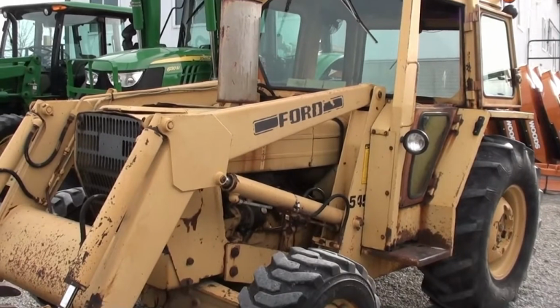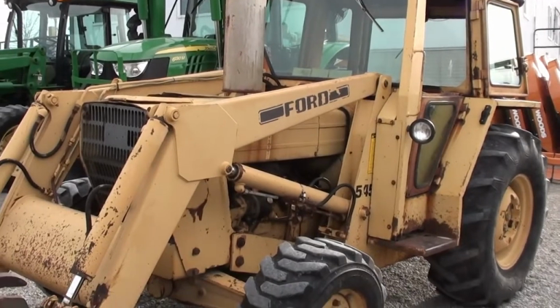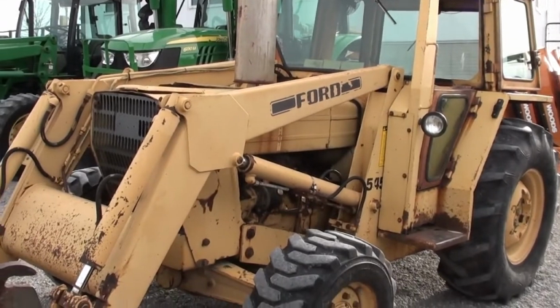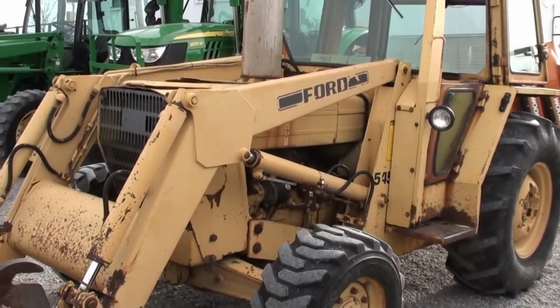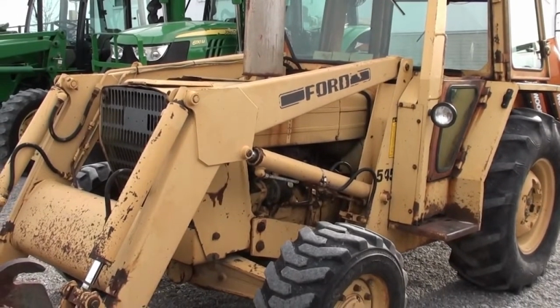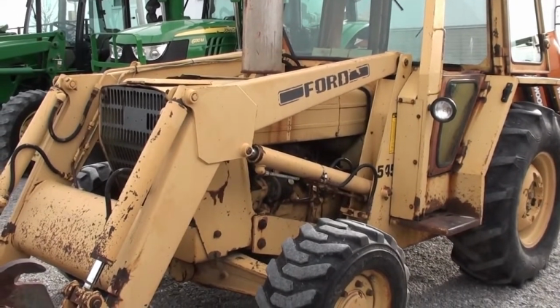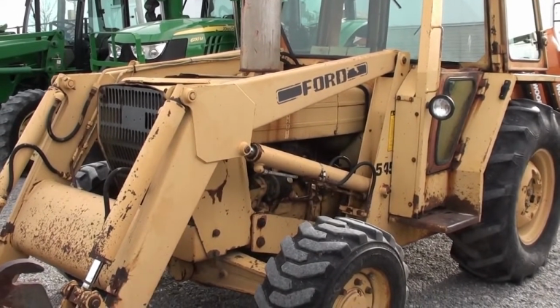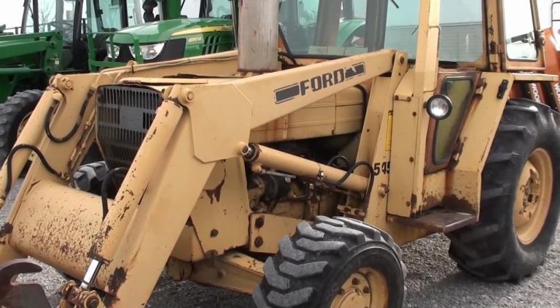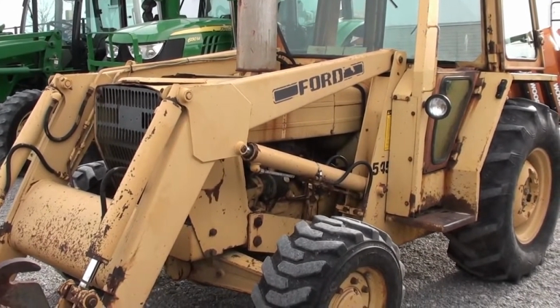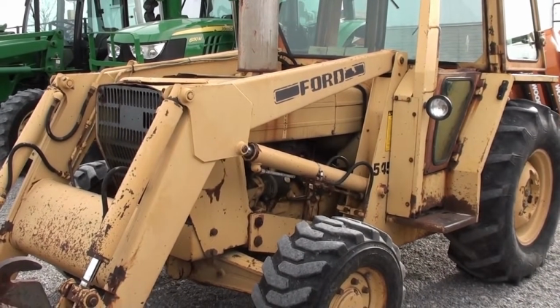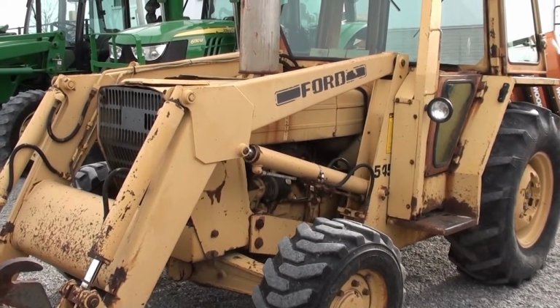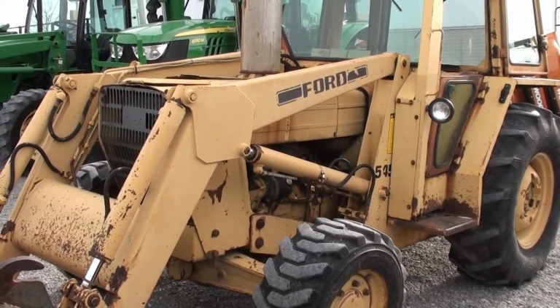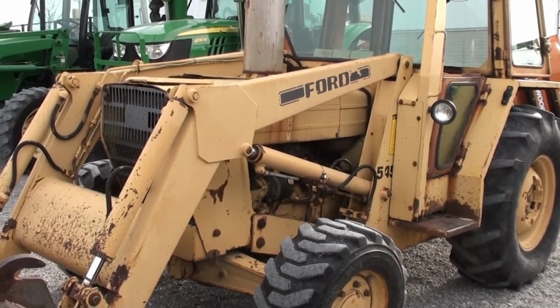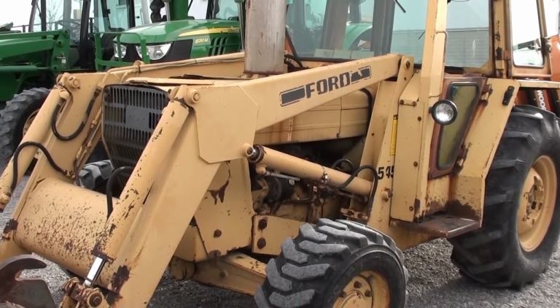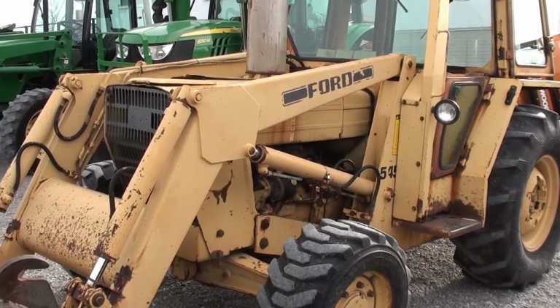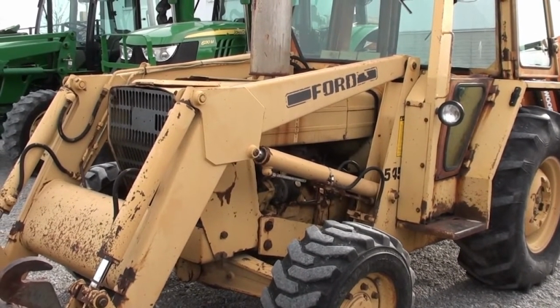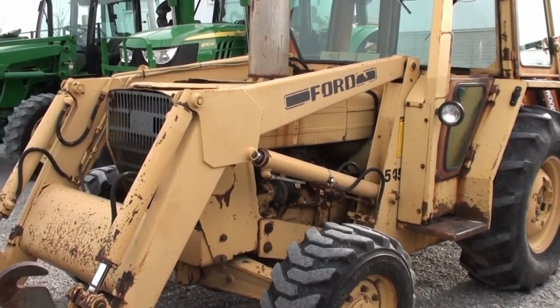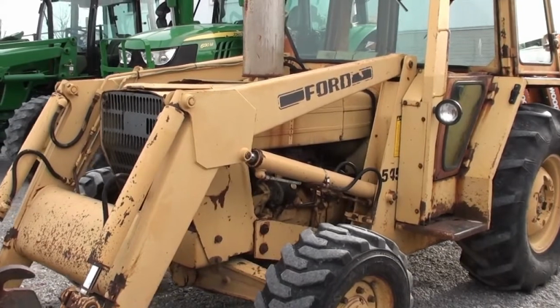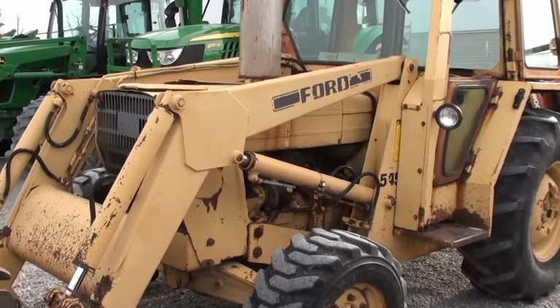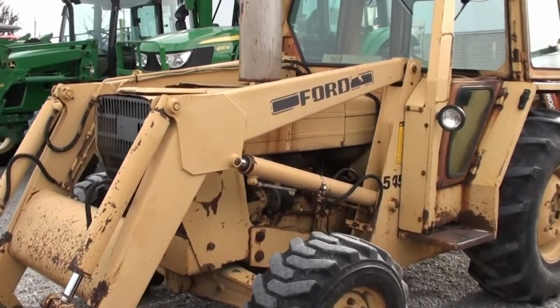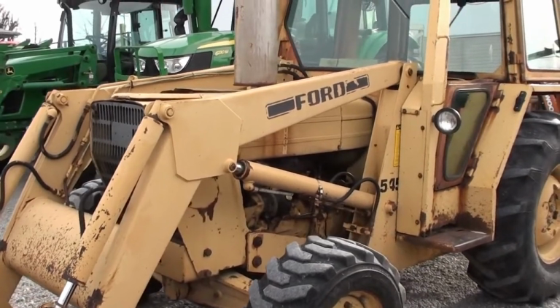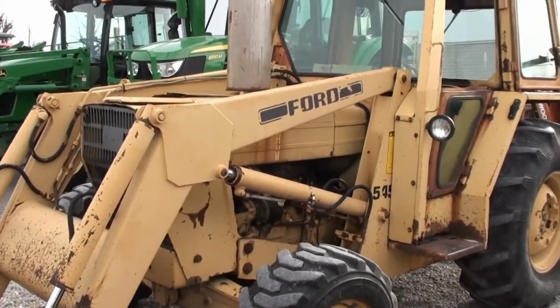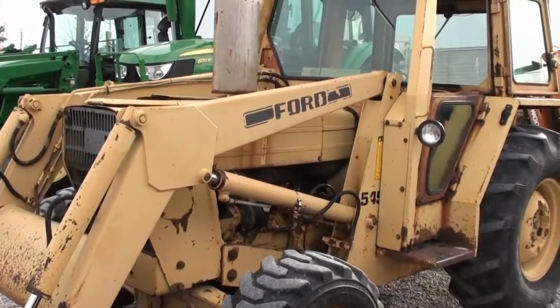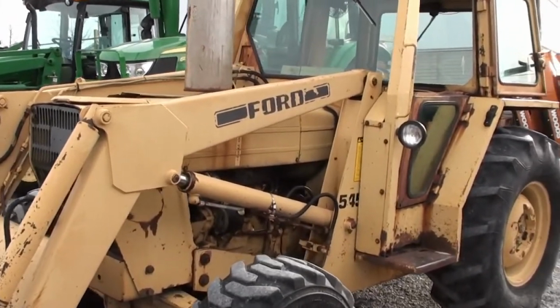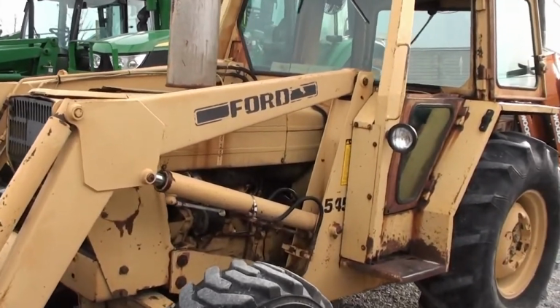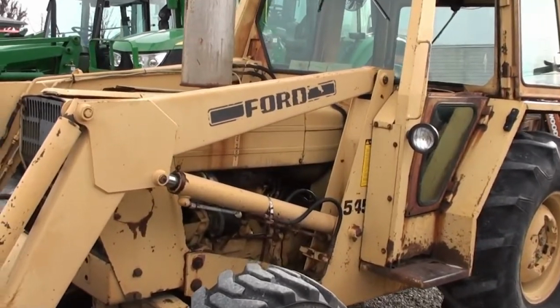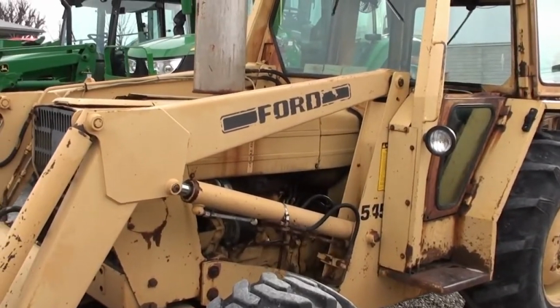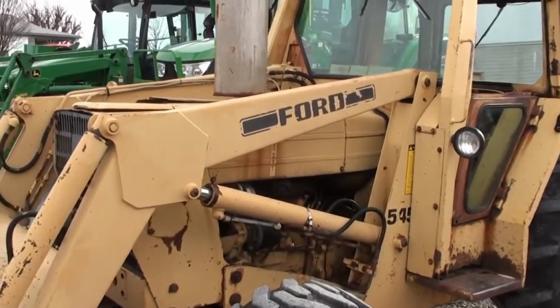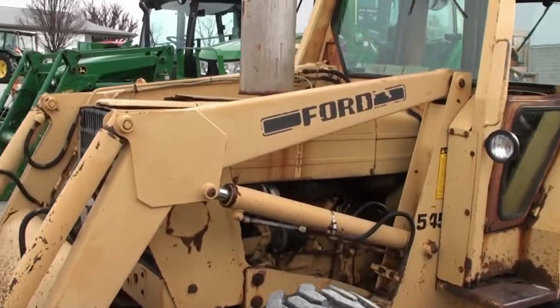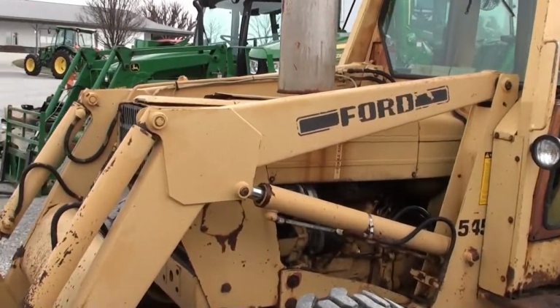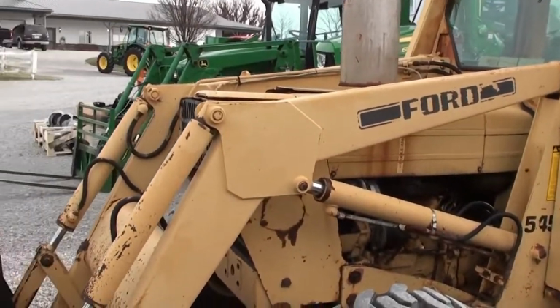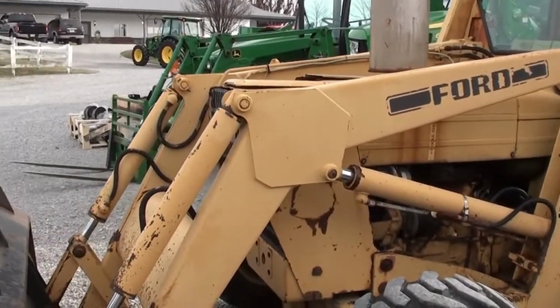Mechanically, the tractor starts, runs, and works with no known mechanical issues. However, this is one of our budget friendly tractors so it is selling as is, where is, with no guarantees.